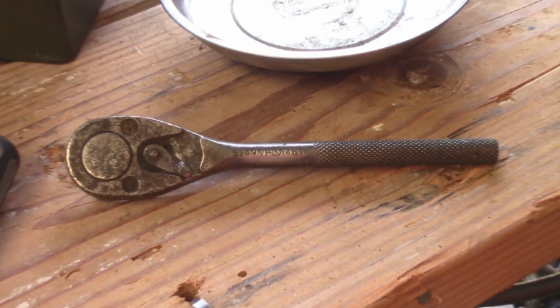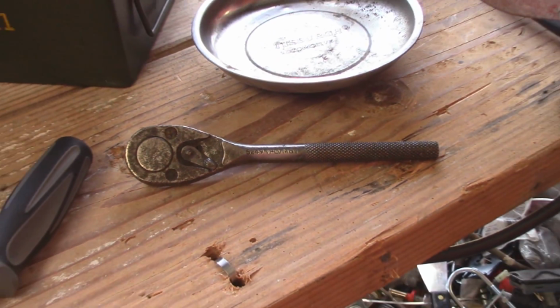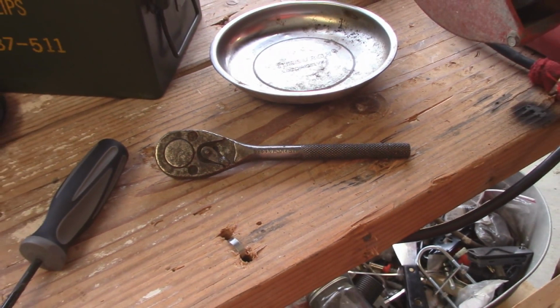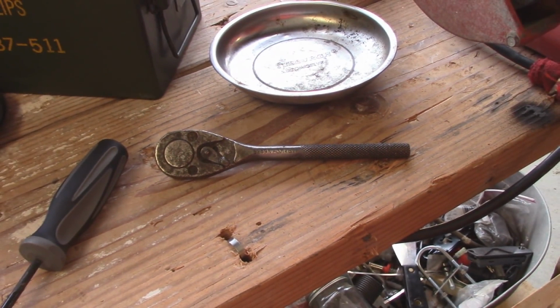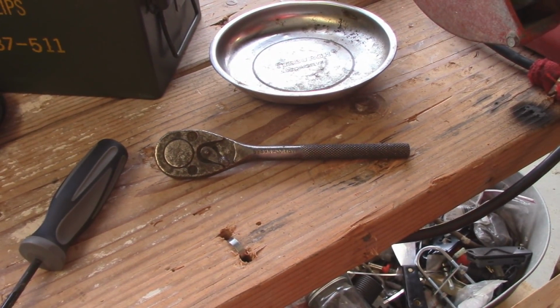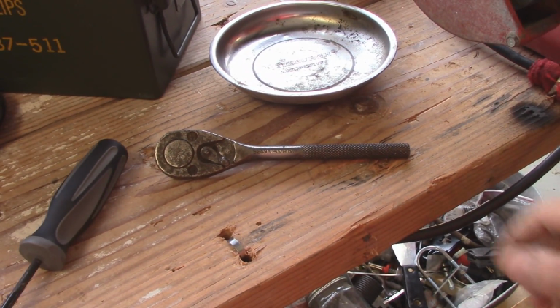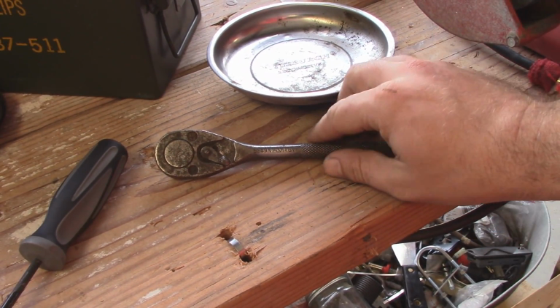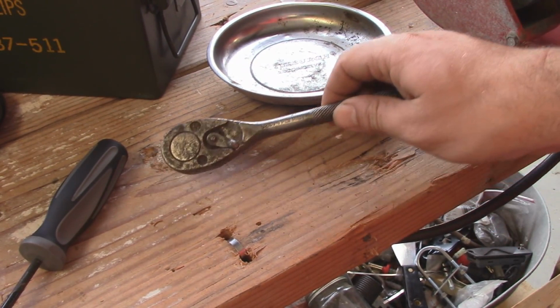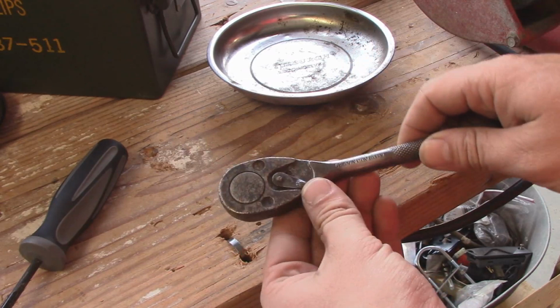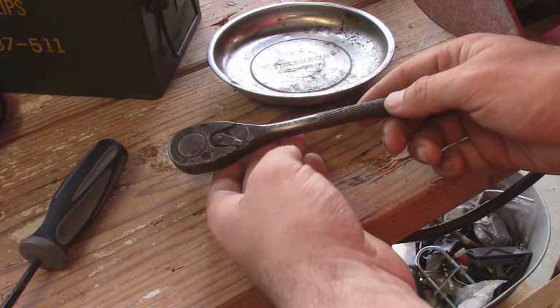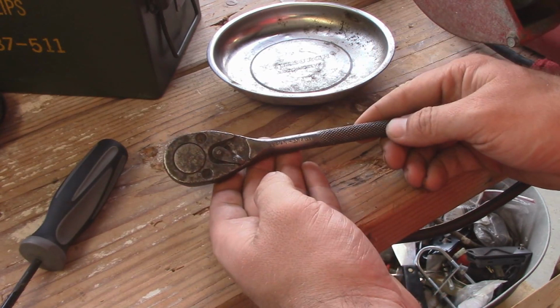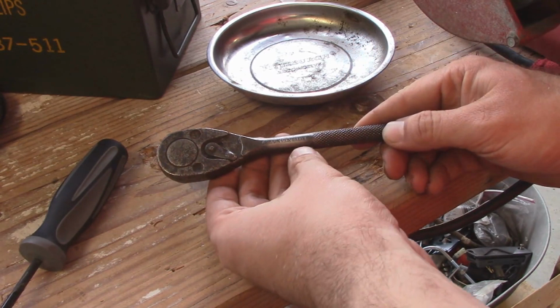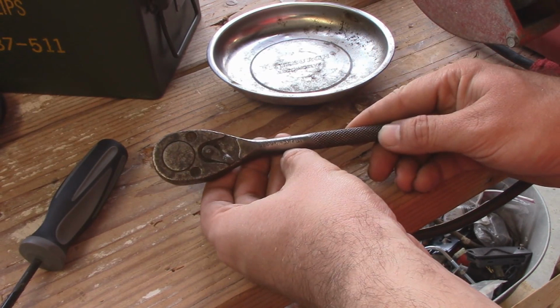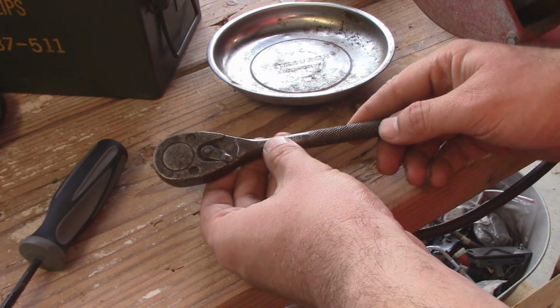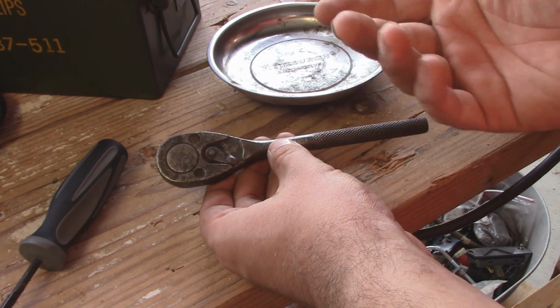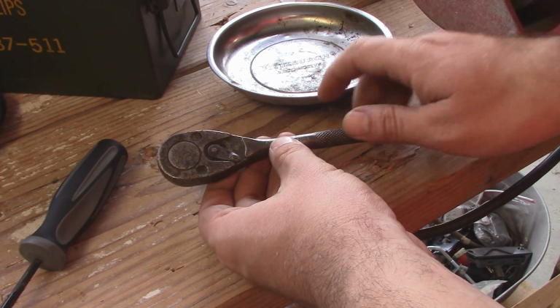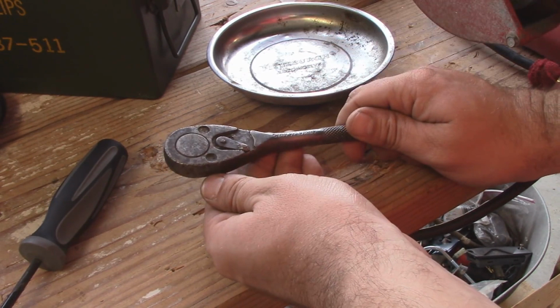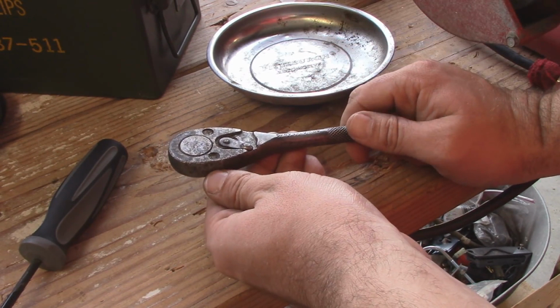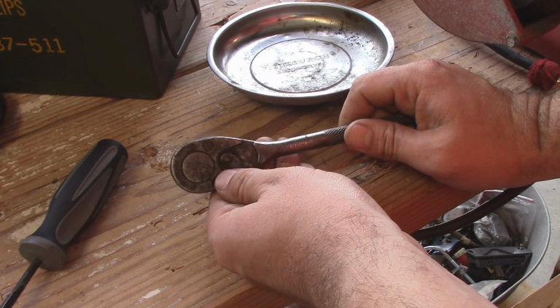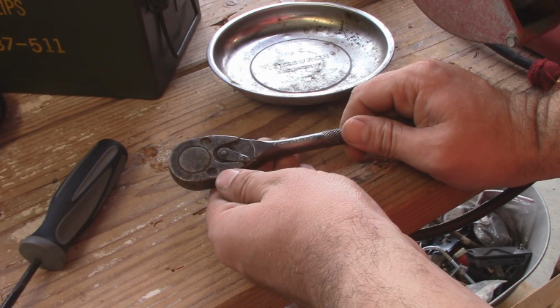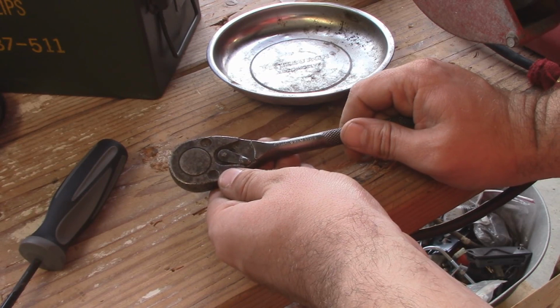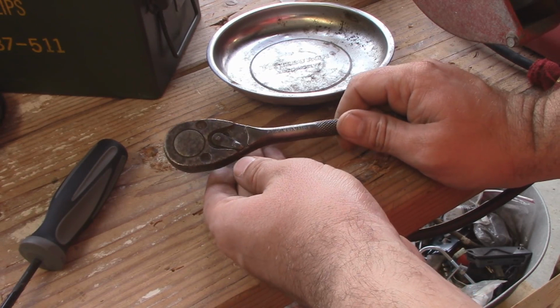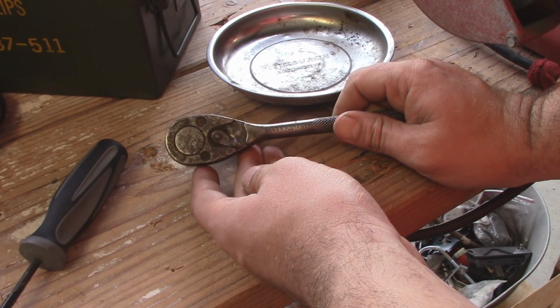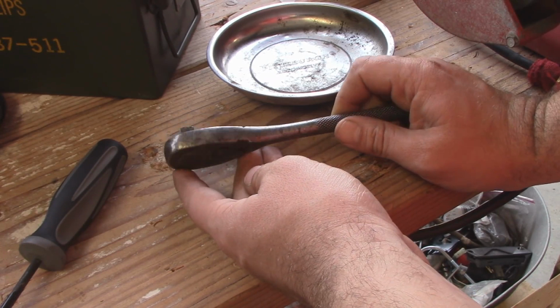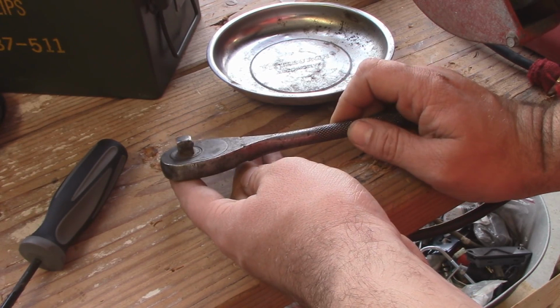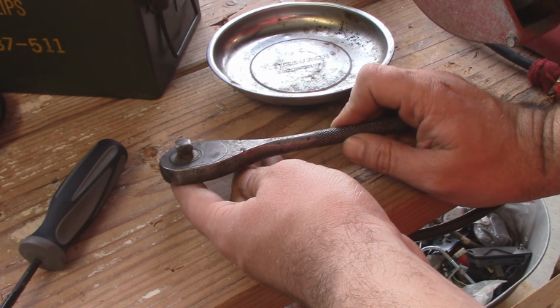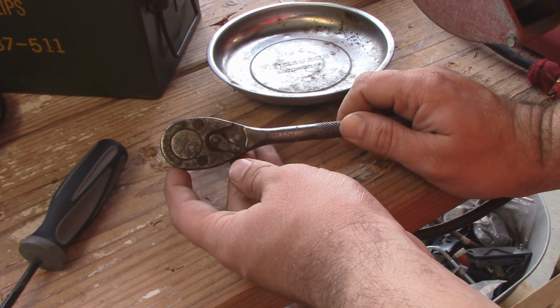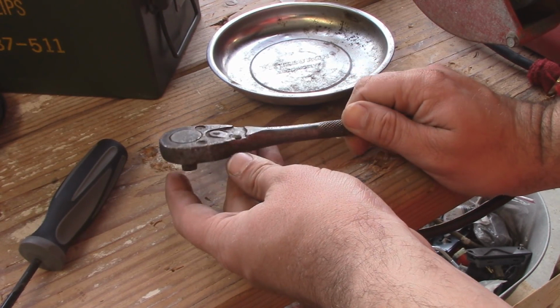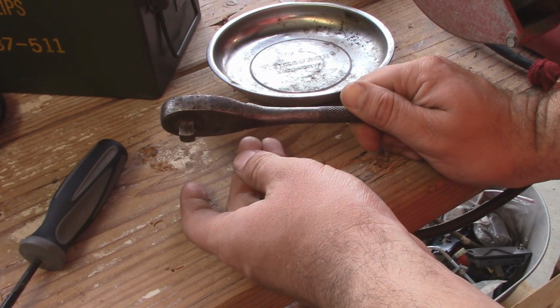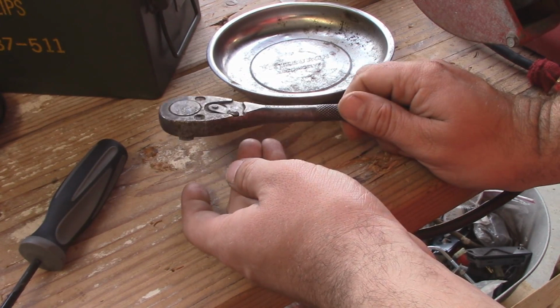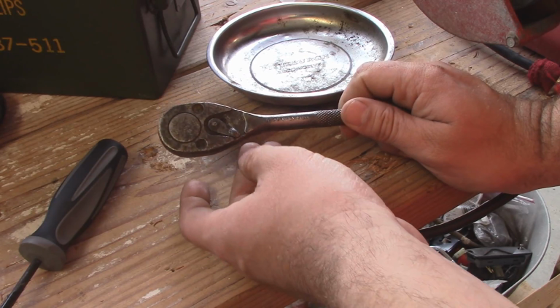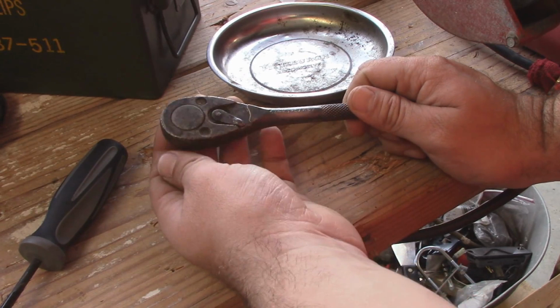Well, guys, so for your viewing pleasure, I have today an antique Plumb — or Plumb. It seems there are a lot of different pronunciations for this brand of ratchet tool company, I should say.